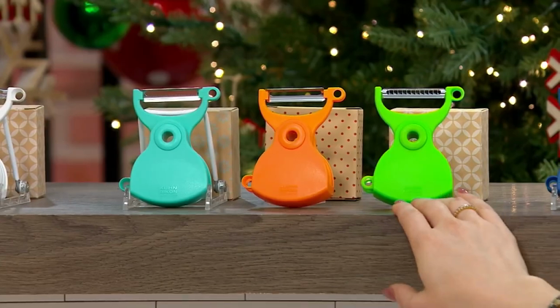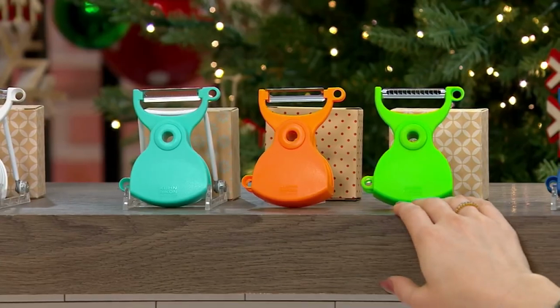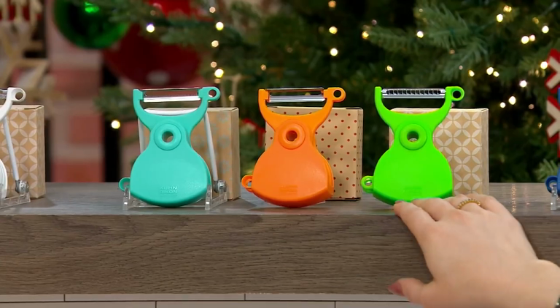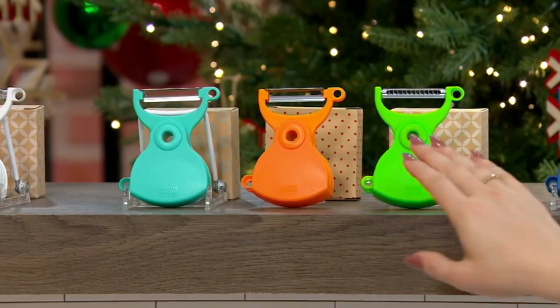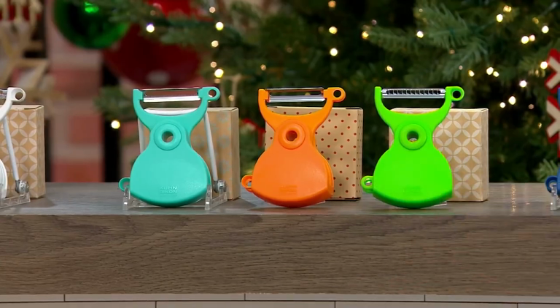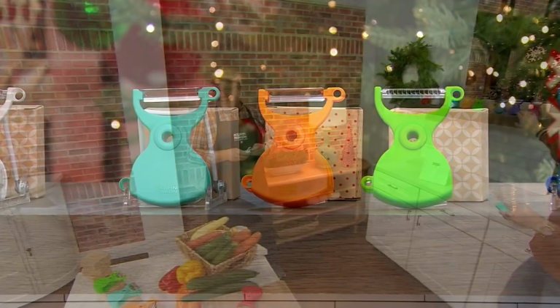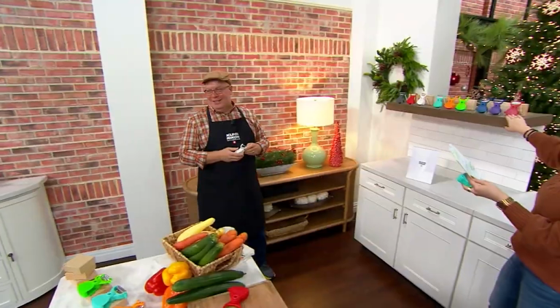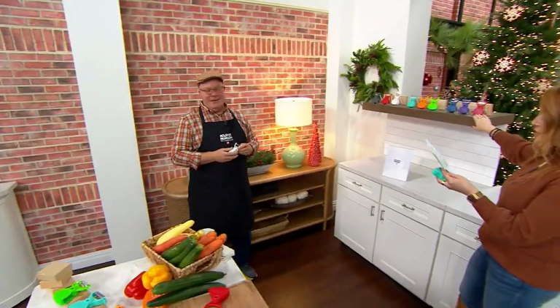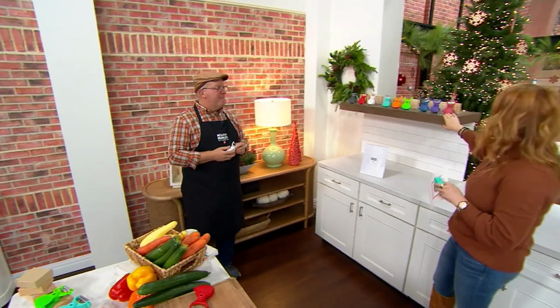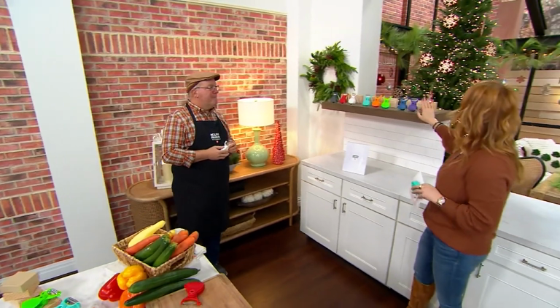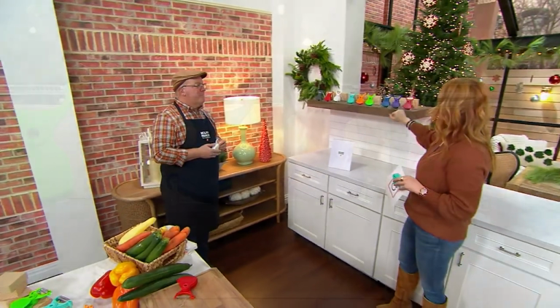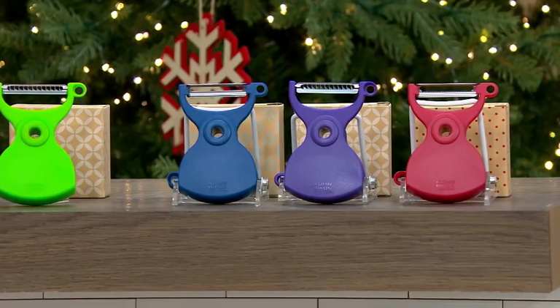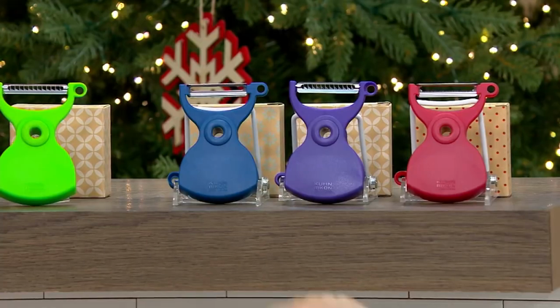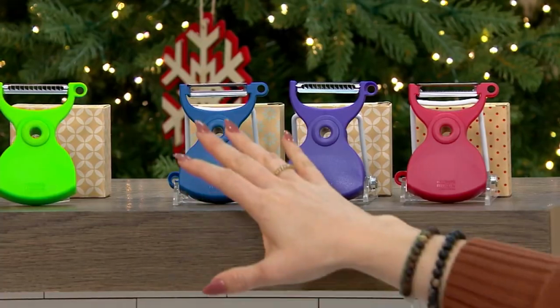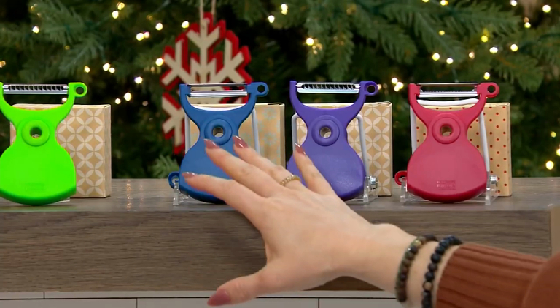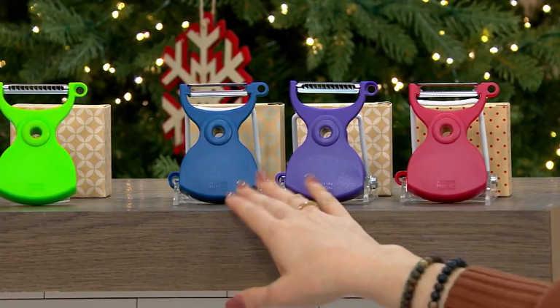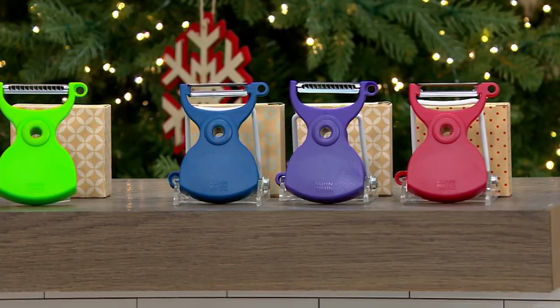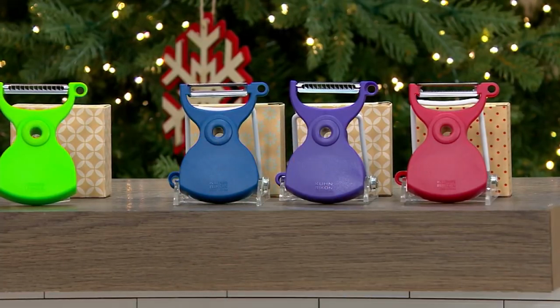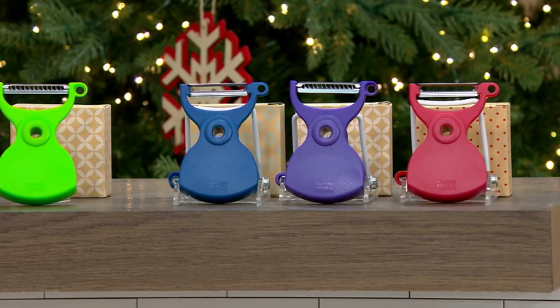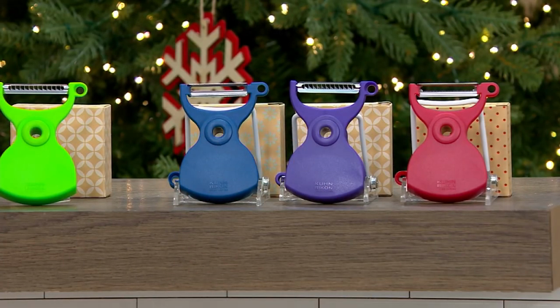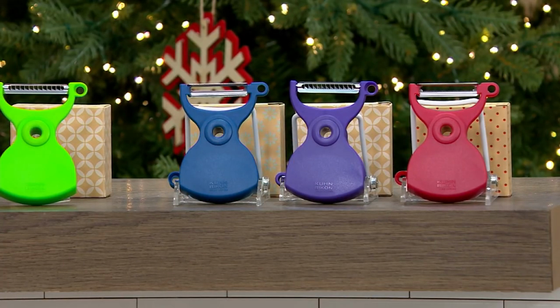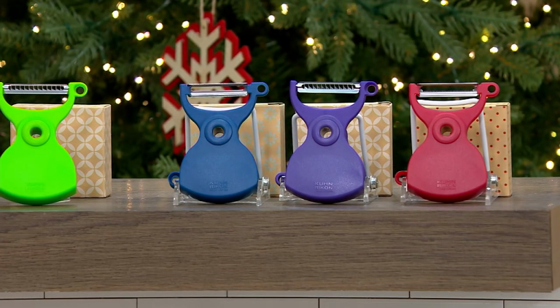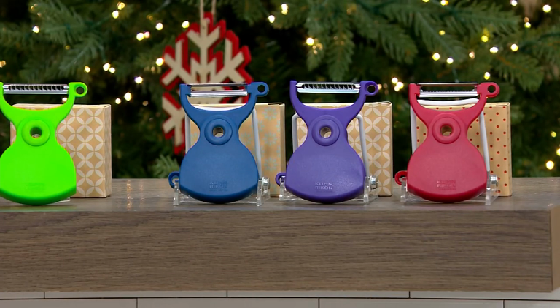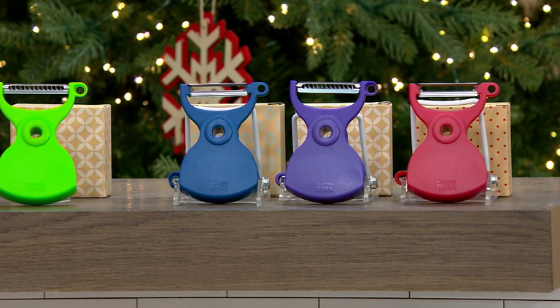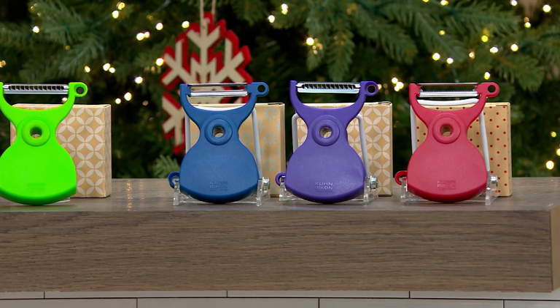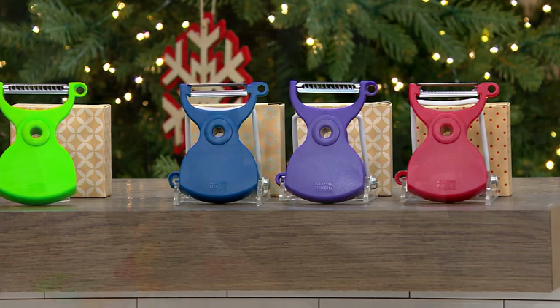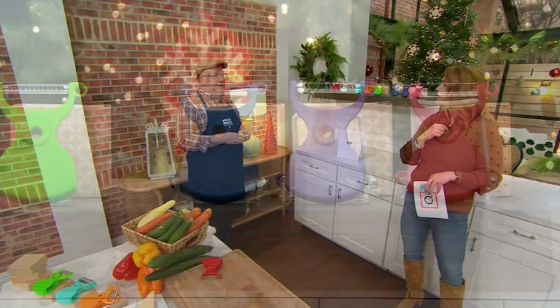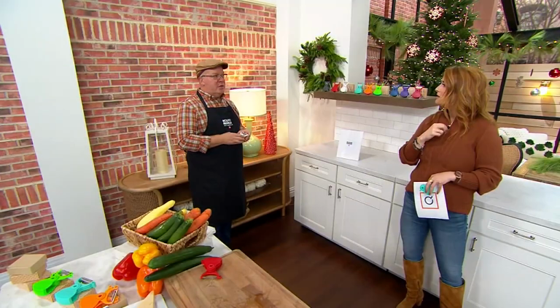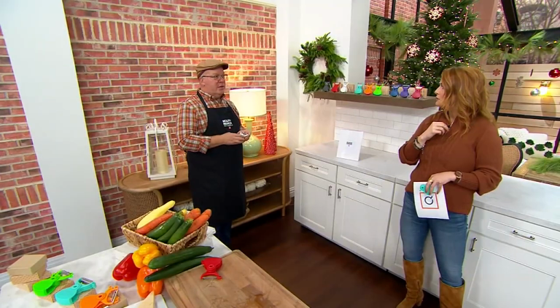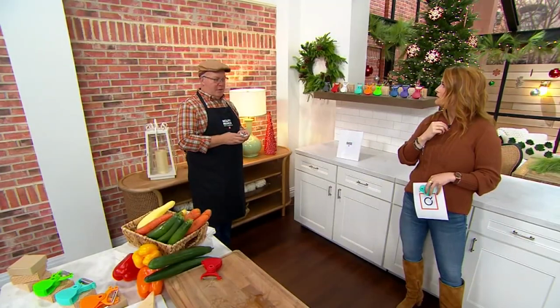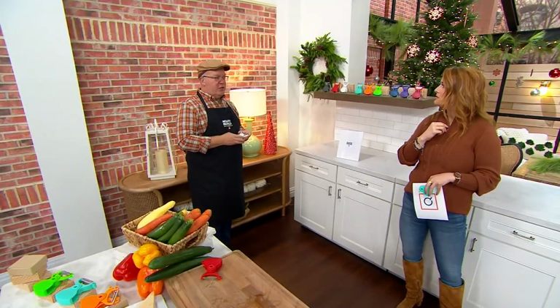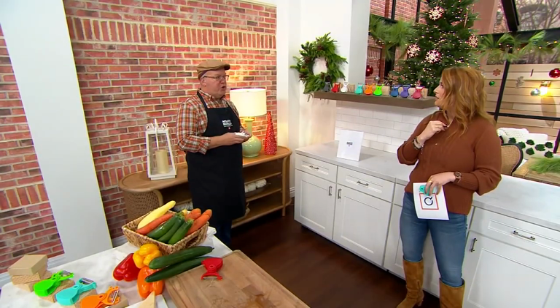Bright. I like it. And then we have it for you in your jewel tones — jewel tones, not Julia tones. Do you call me jewels? You do call me jewels. Yes, you're my jewel.